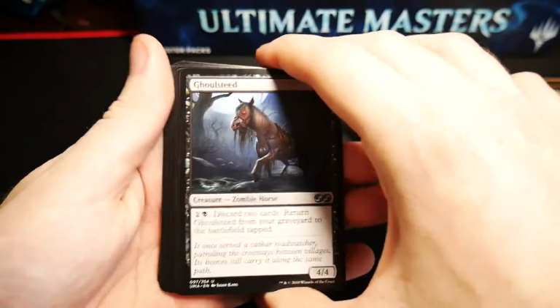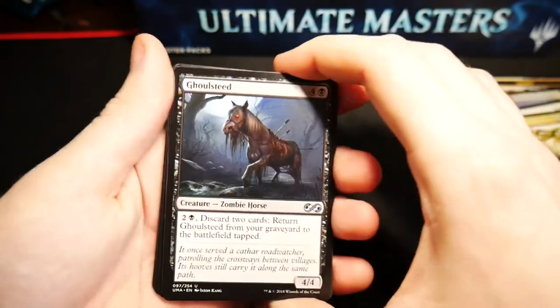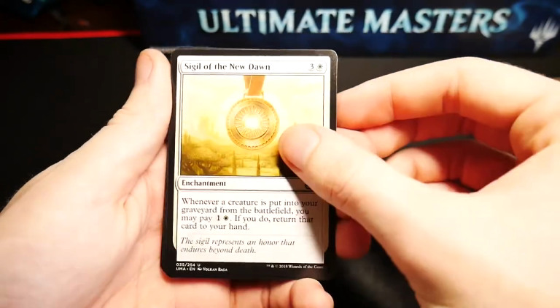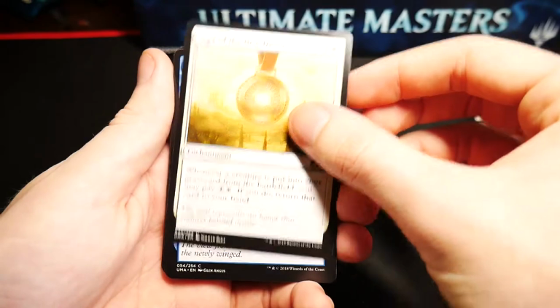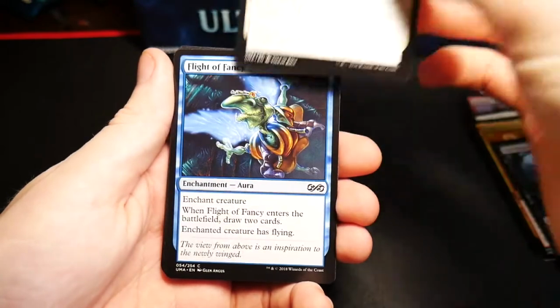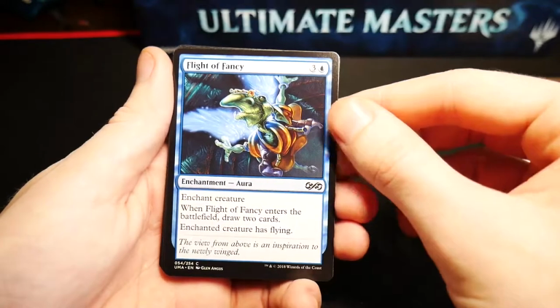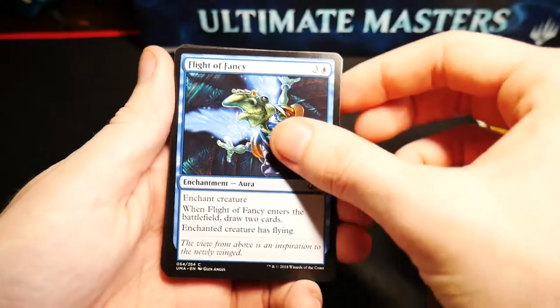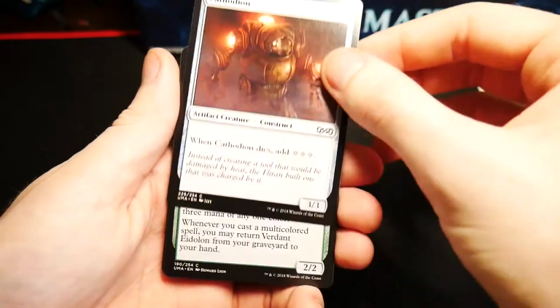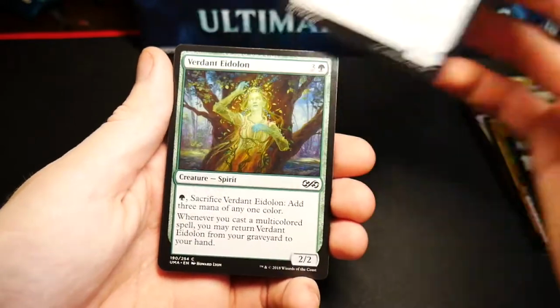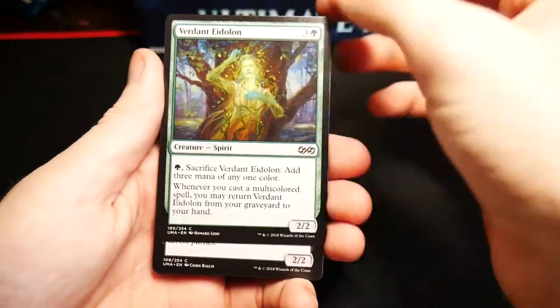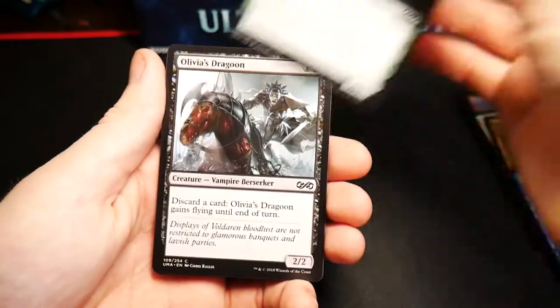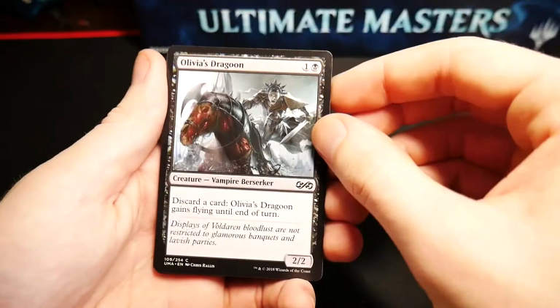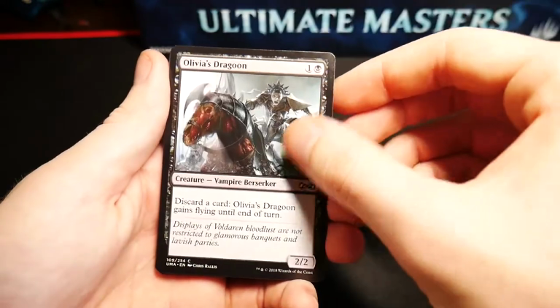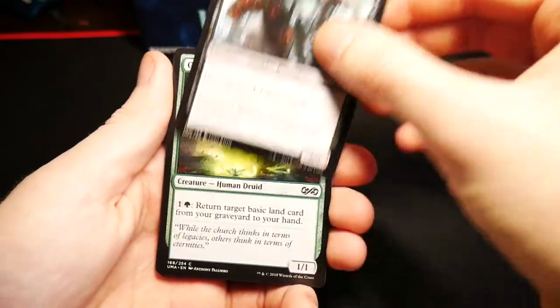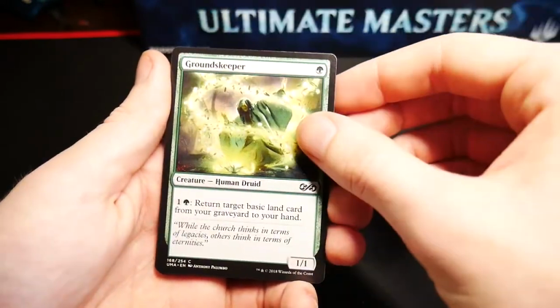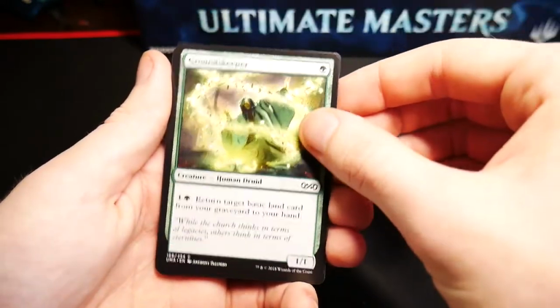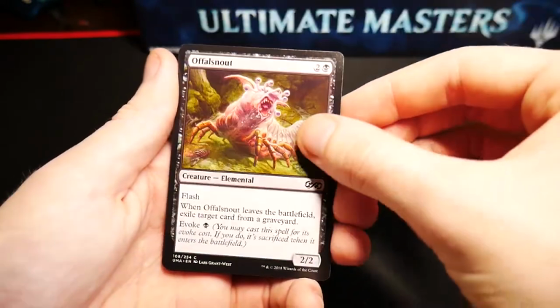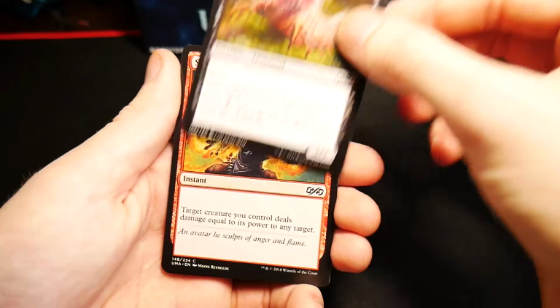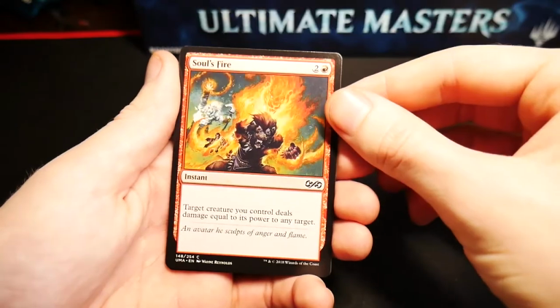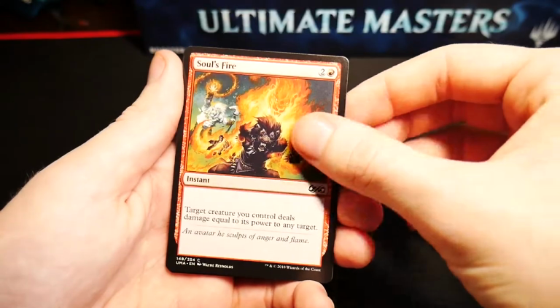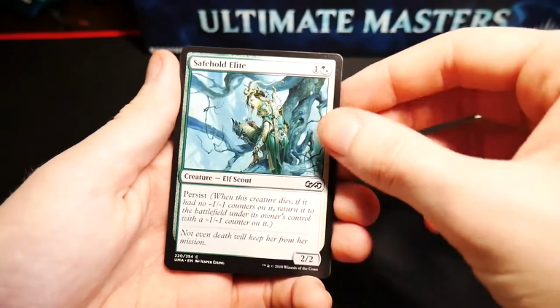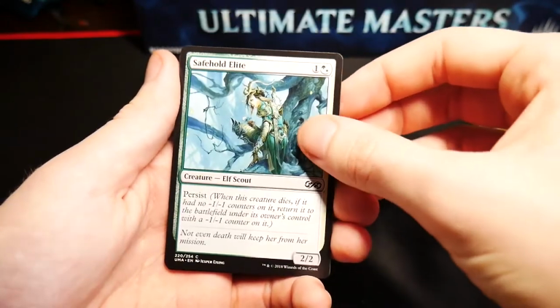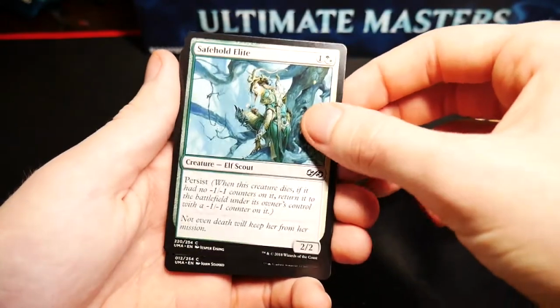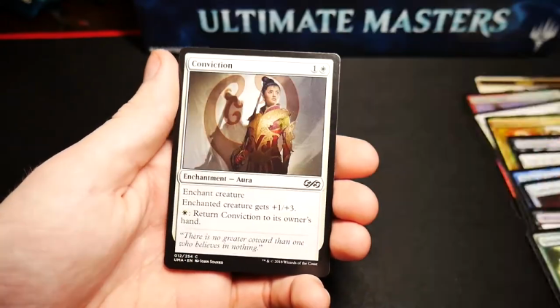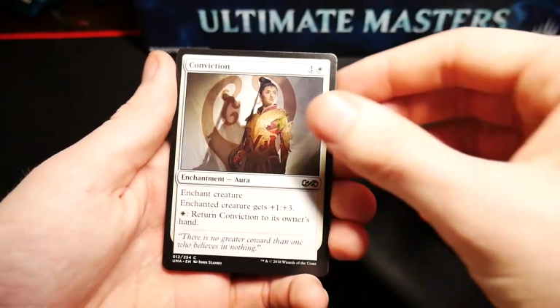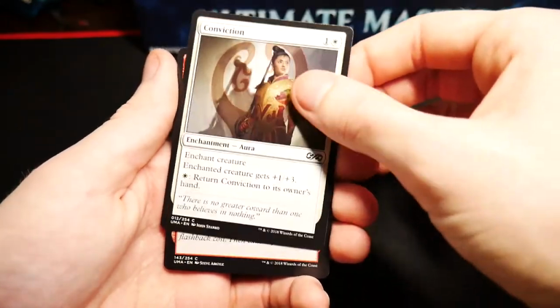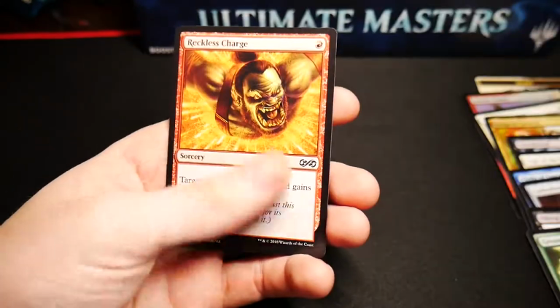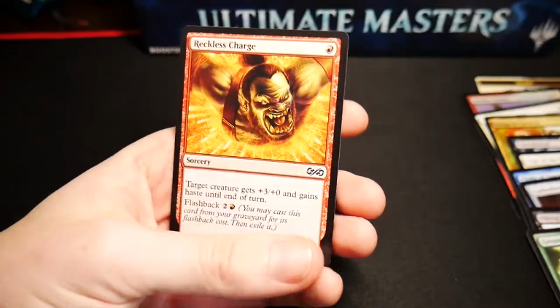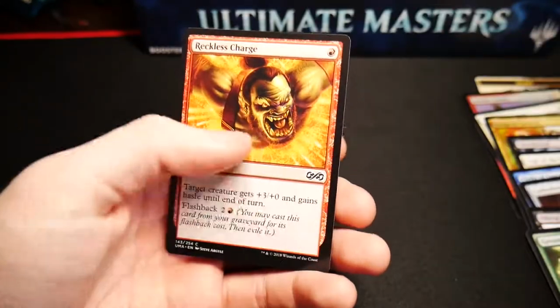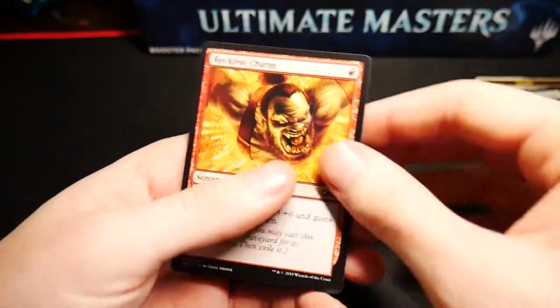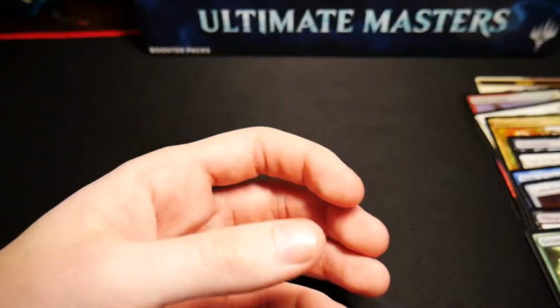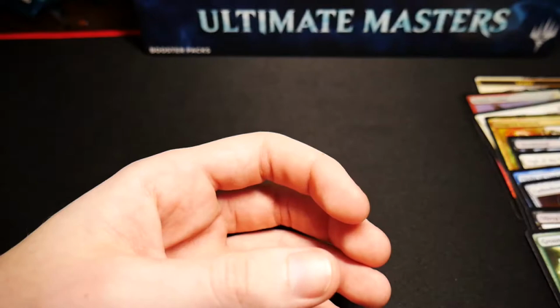Right off the bat we have a Drake token, Heliod's Pilgrim as our foil, Back to Basics for our rare, Dawn Charm, a Phalanx Leader, an Iridescent Drake, Just the Wind, a Satyr Wayfinder, a Skywing Aven, Kodama's Reach, Twins of Maur Estate, another Defy Gravity, Staunchhearted Warrior, Safehold Elite, Lotus-Eye Mystics, a Double Cleave, Wall of Reverence, Vengeful Rebirth.